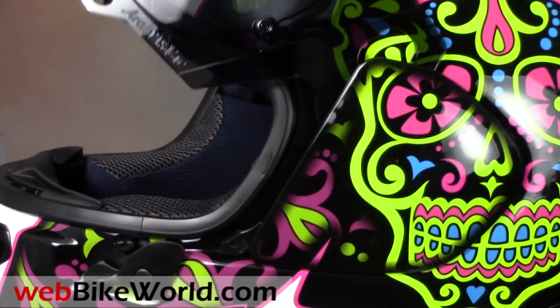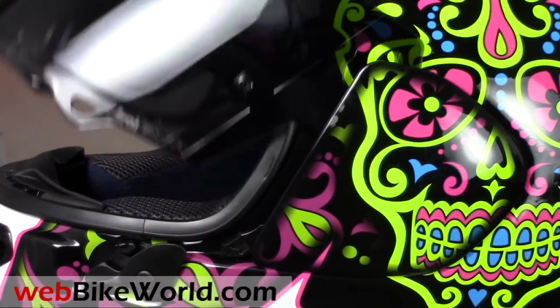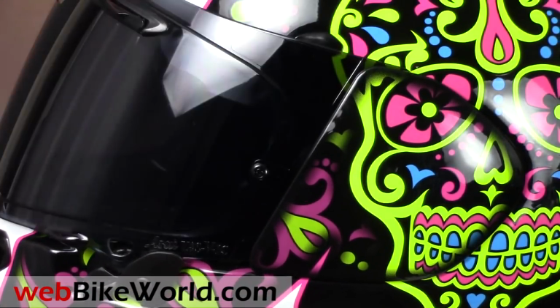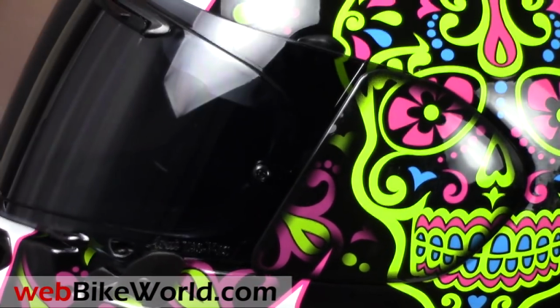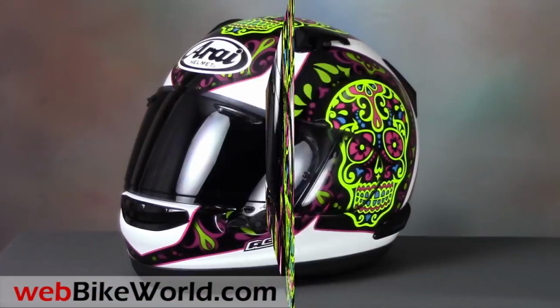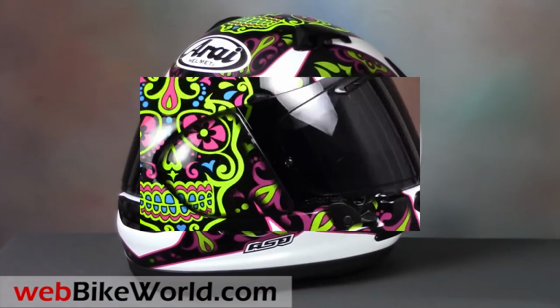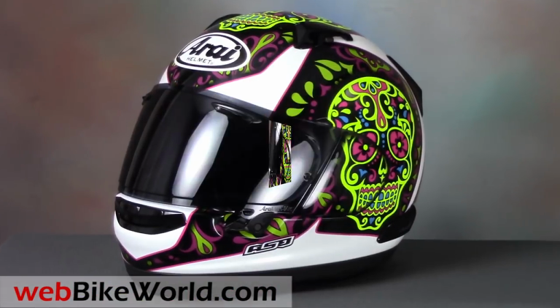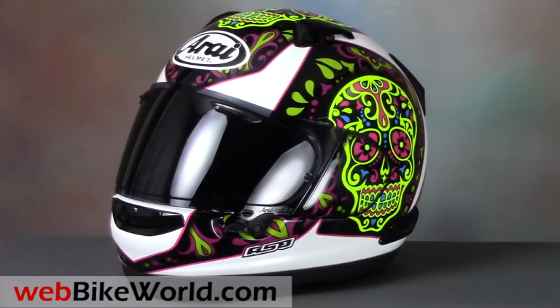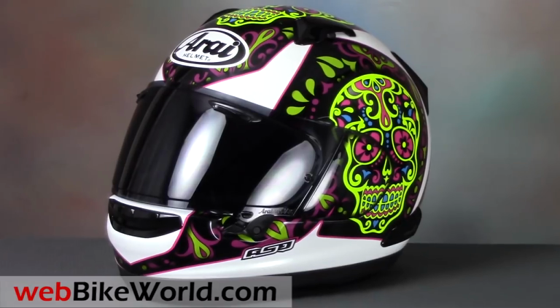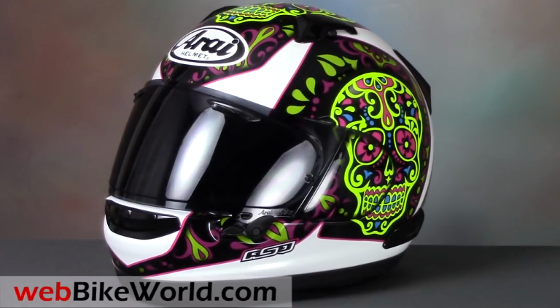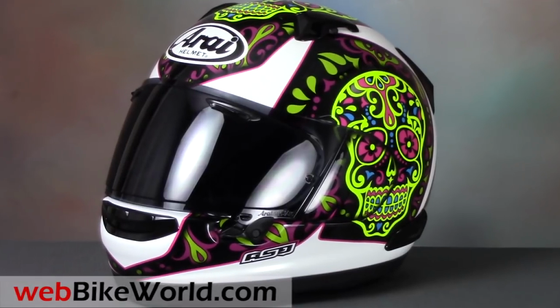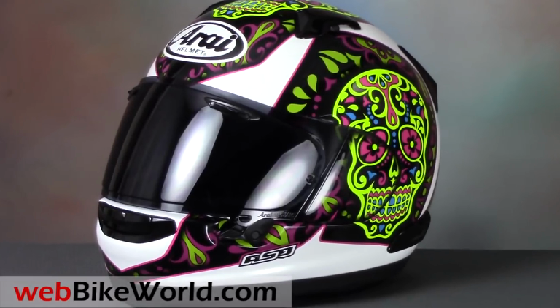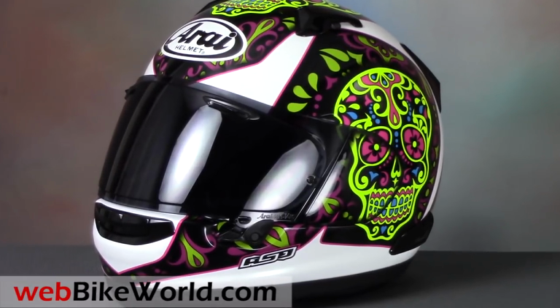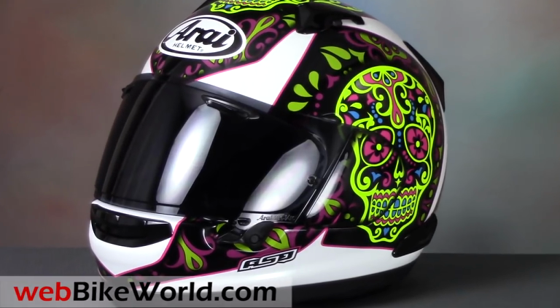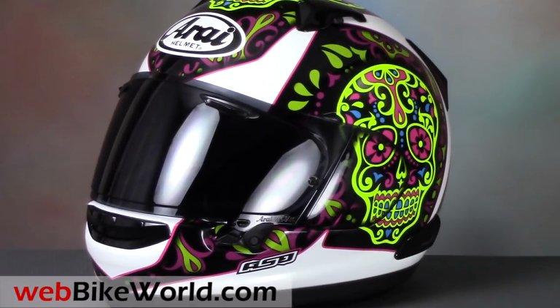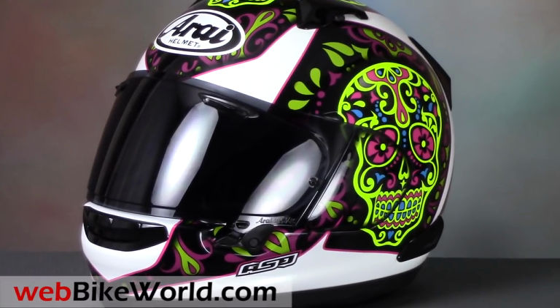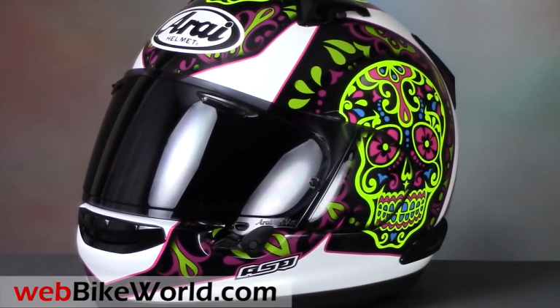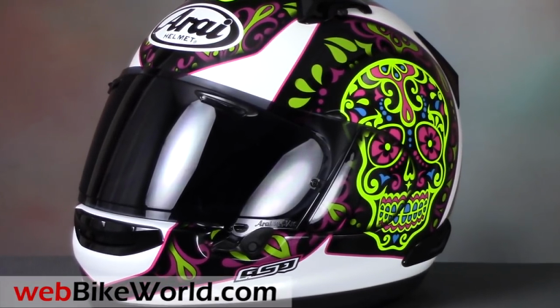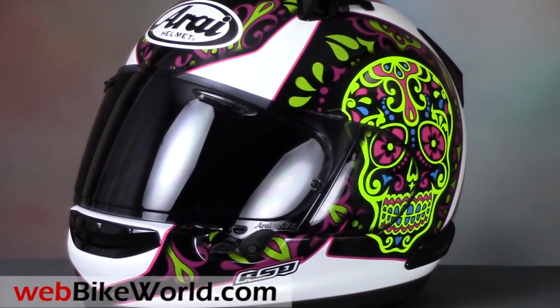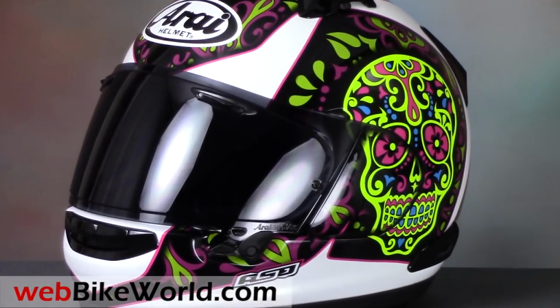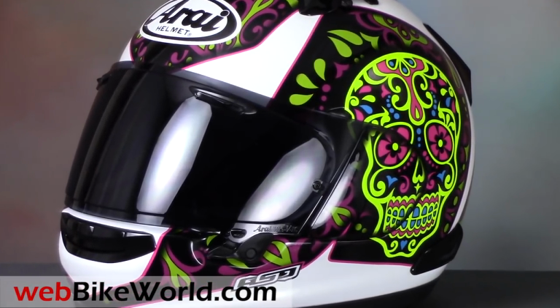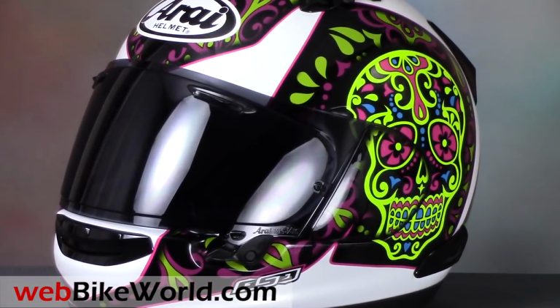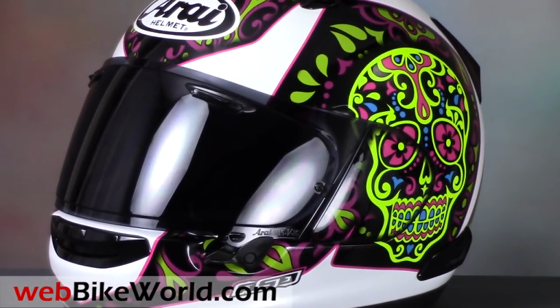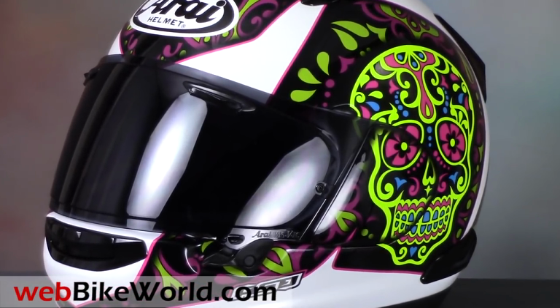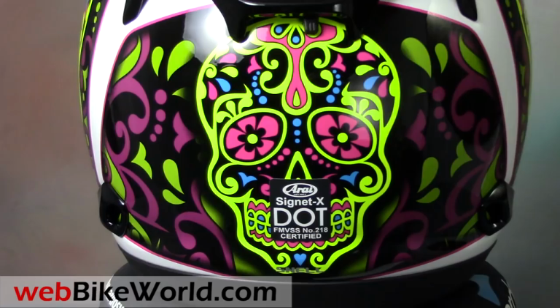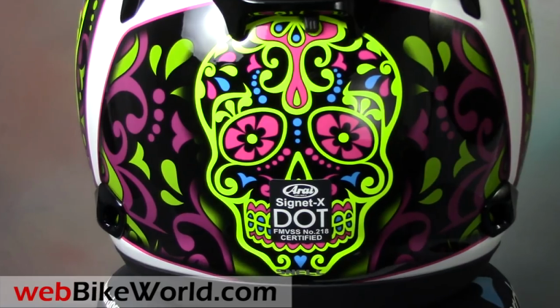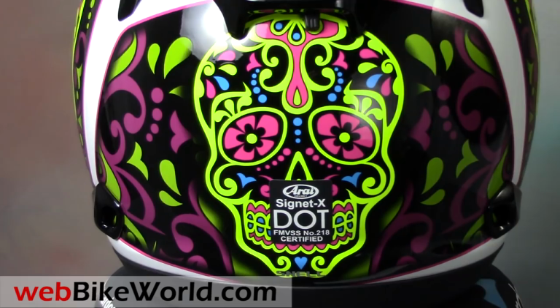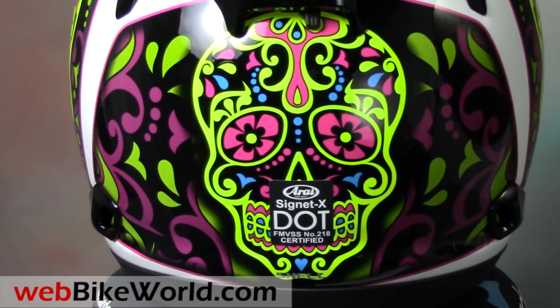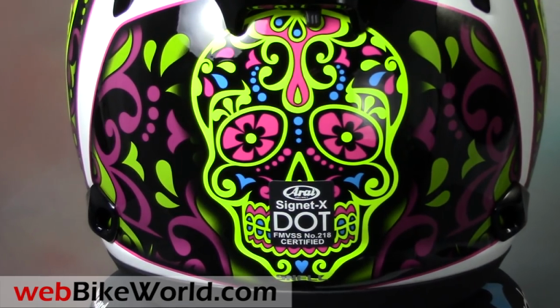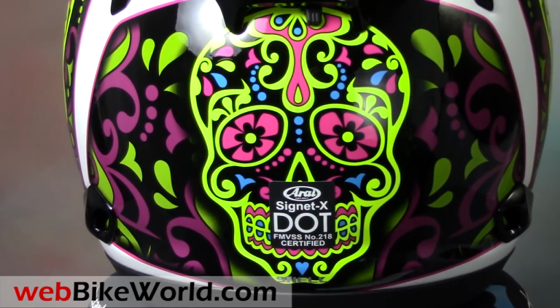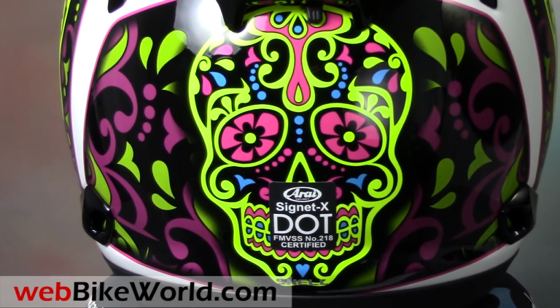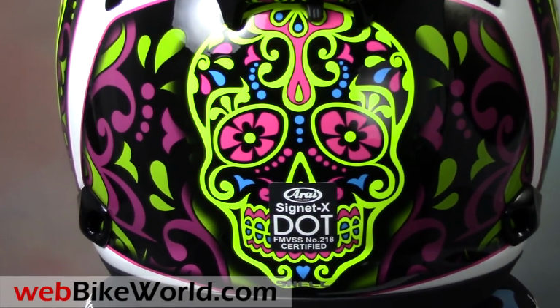So, that's a quick look at the new Arai Signet X. Be sure to read the full review with all the details, photos, and more on WebBikeWorld.com. Thanks for watching!